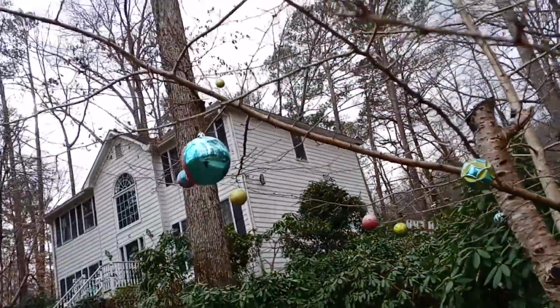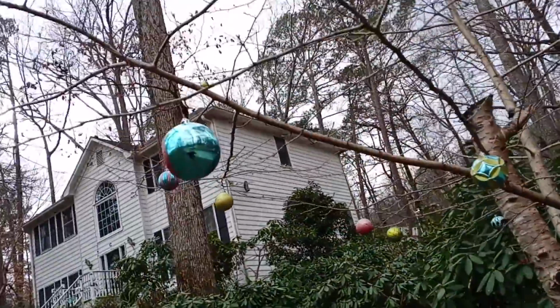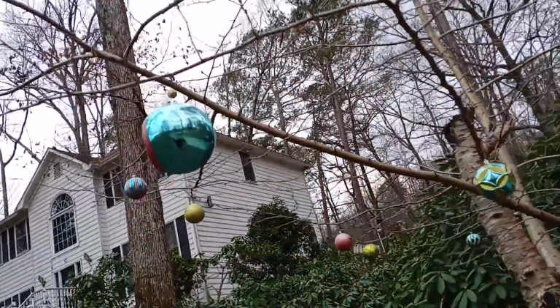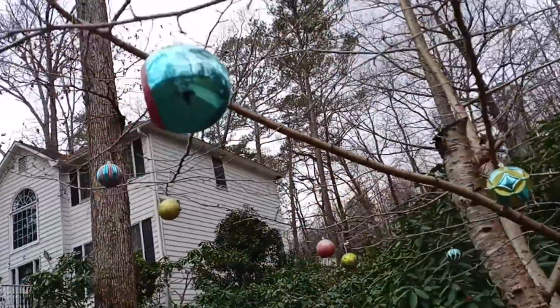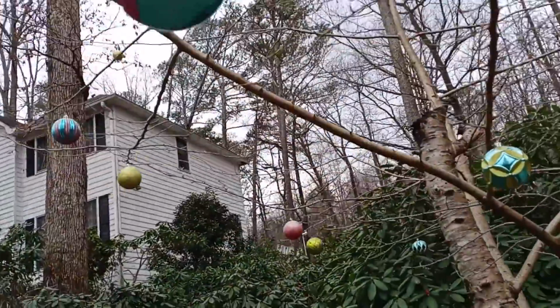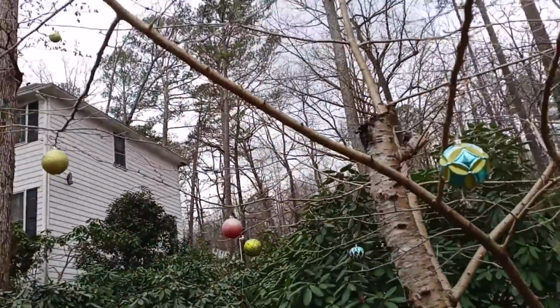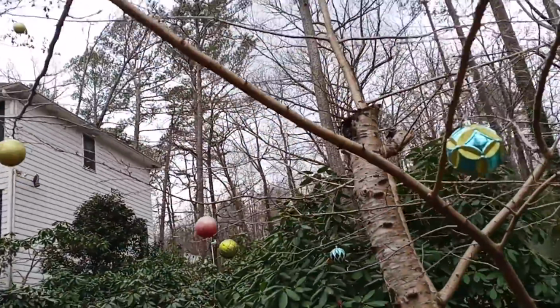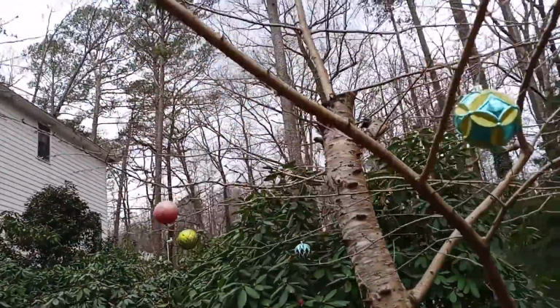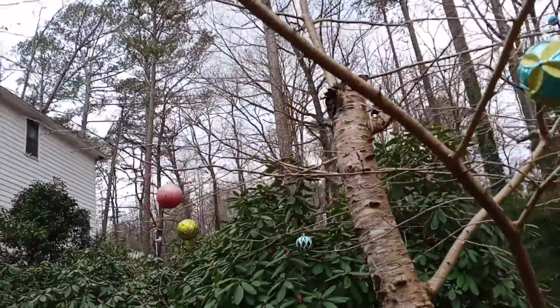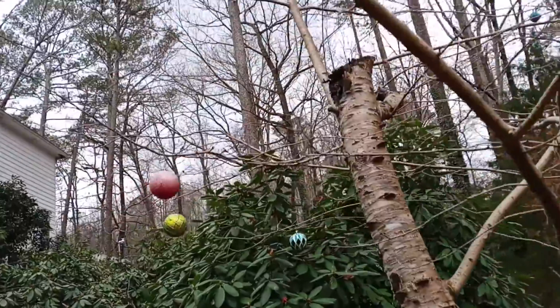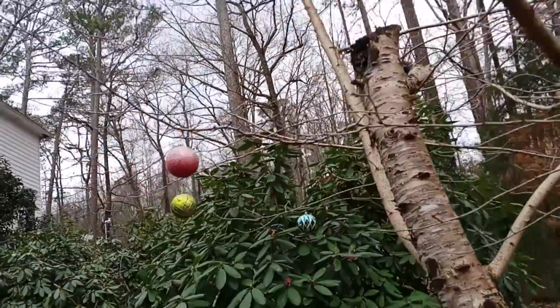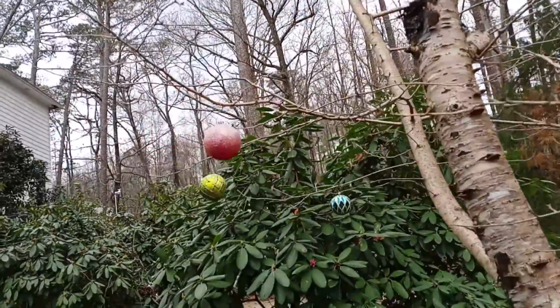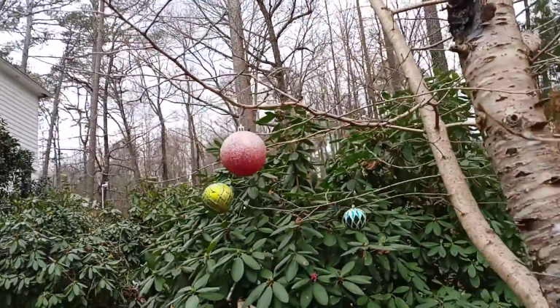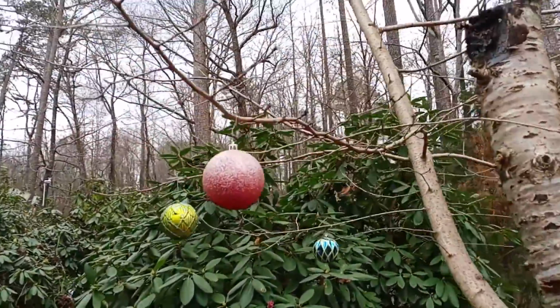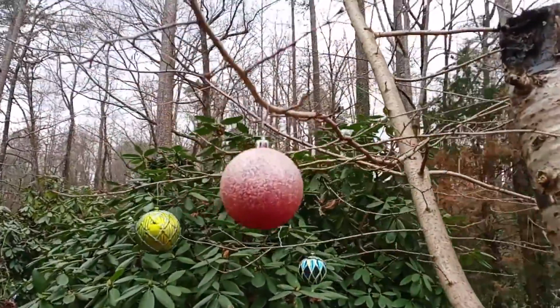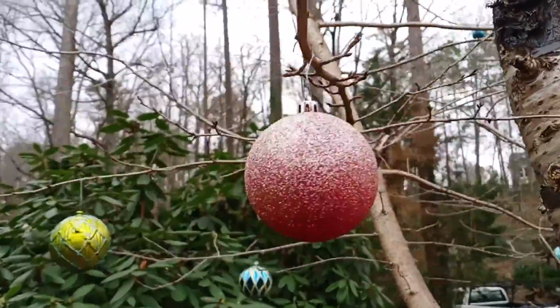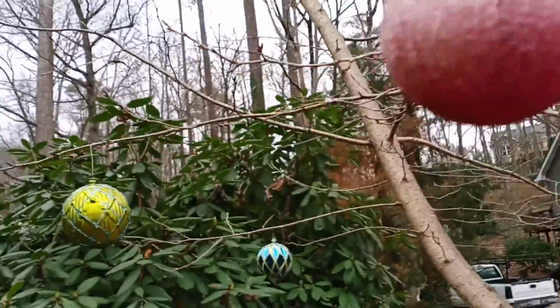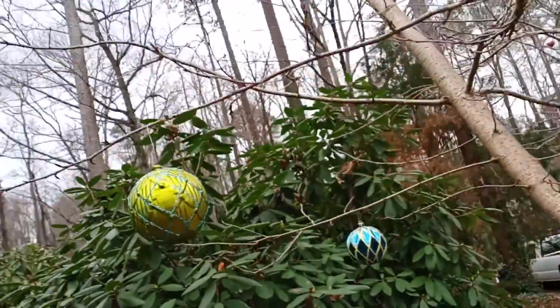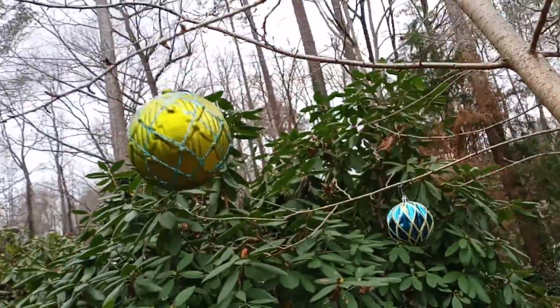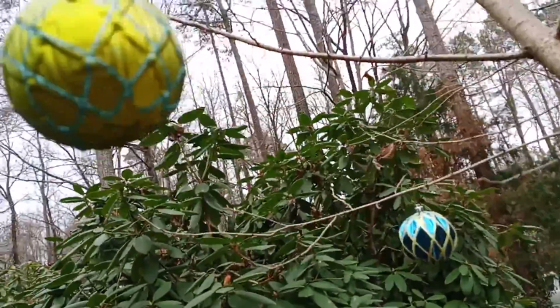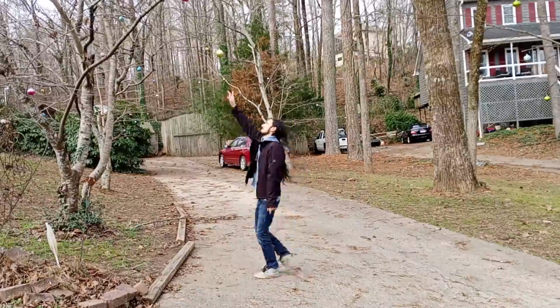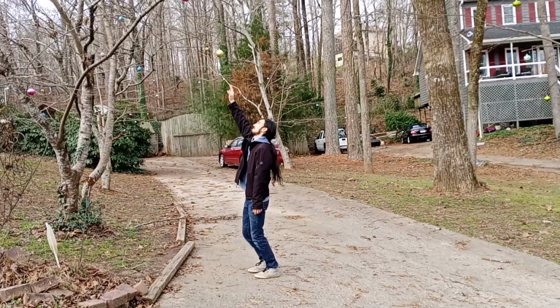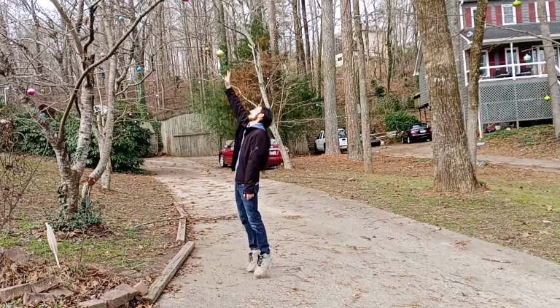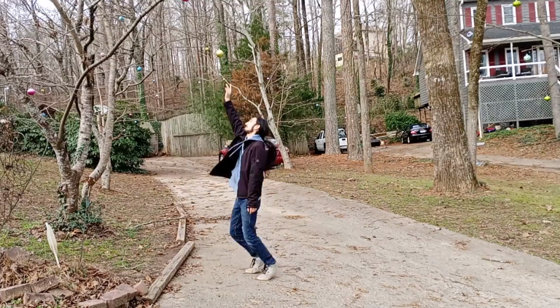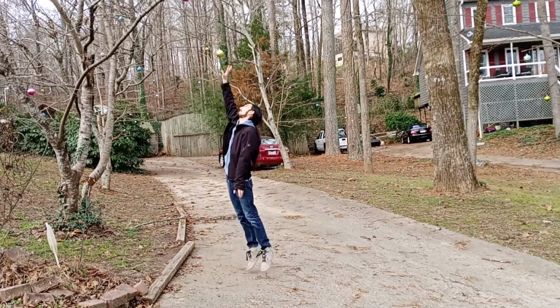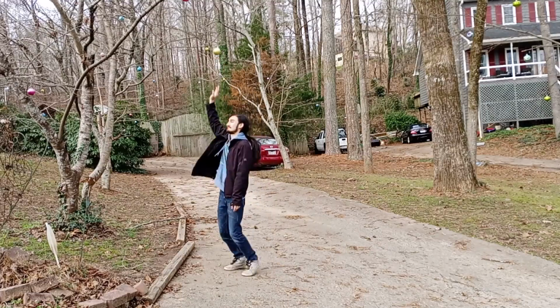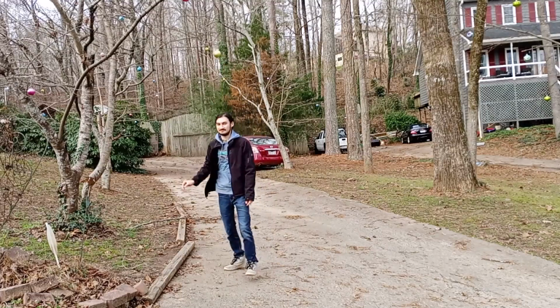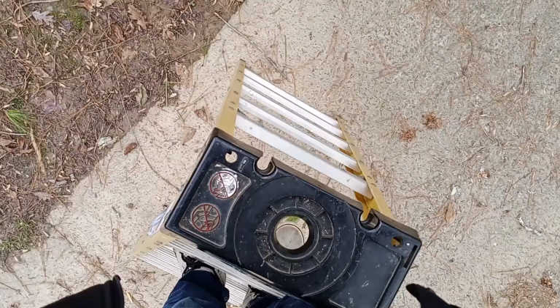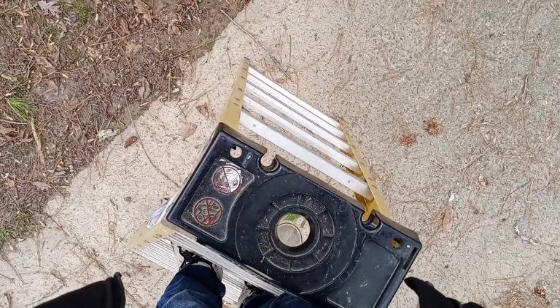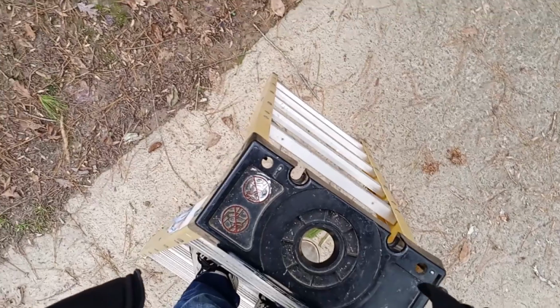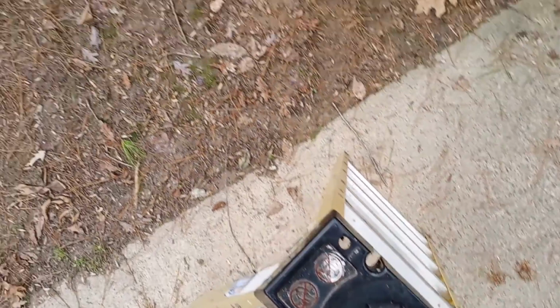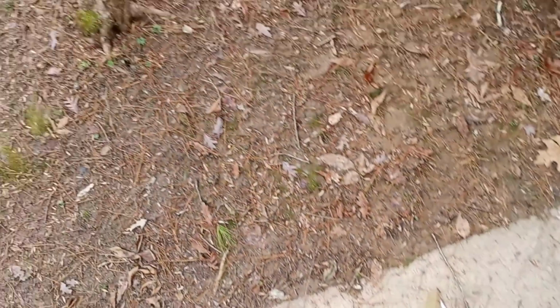So this year, I was planning on starting with the ornaments hanging in the trees outside when I made two important realizations. One, I'm short. And two, ladders are terrifying.